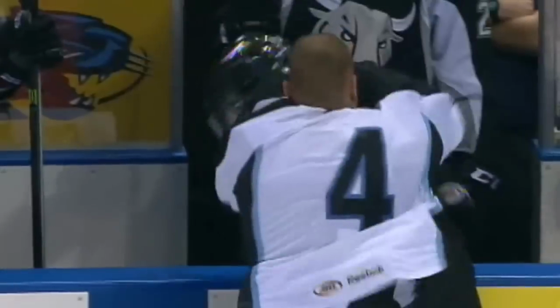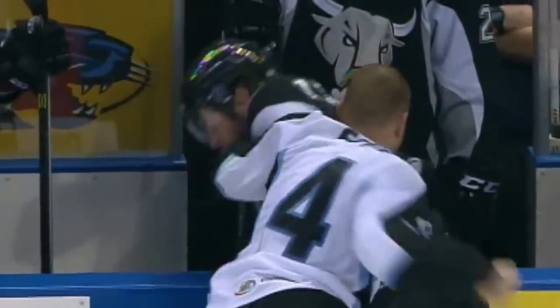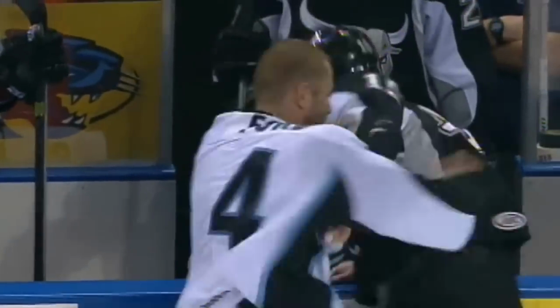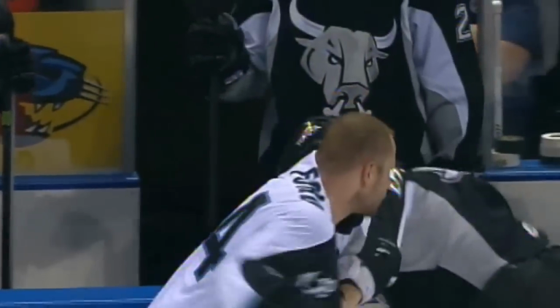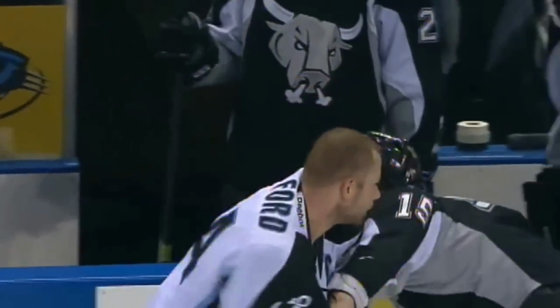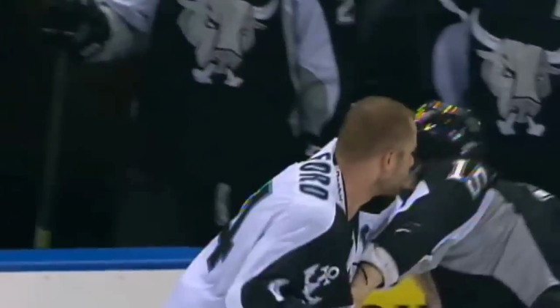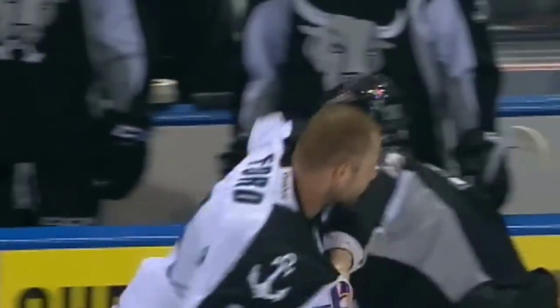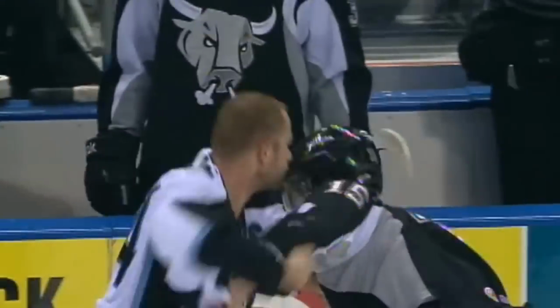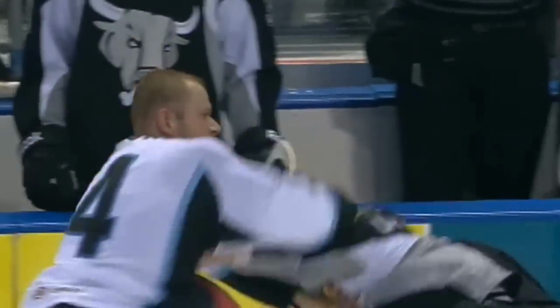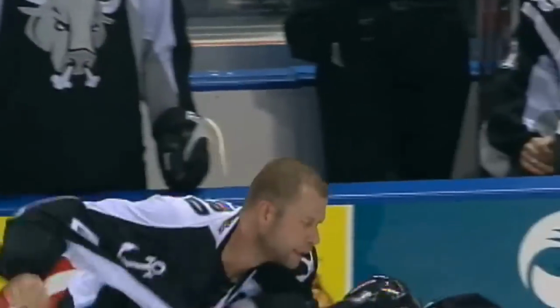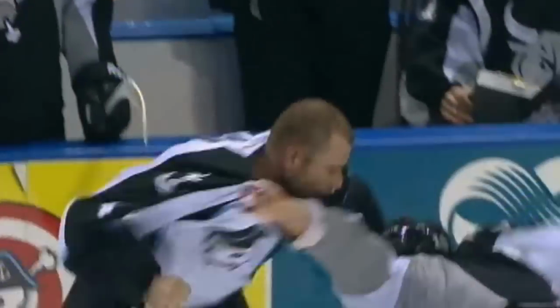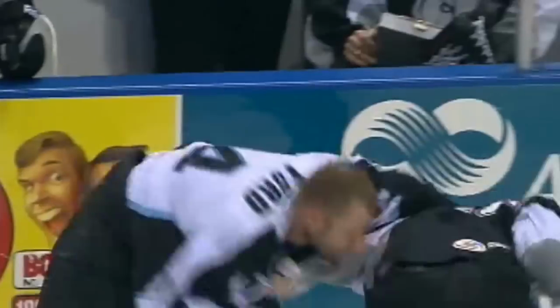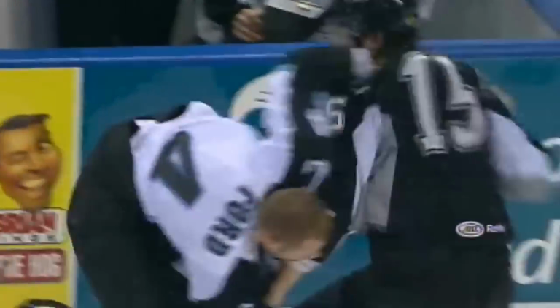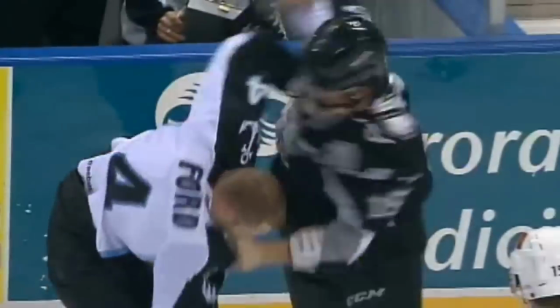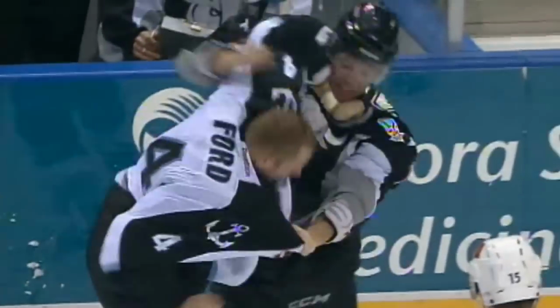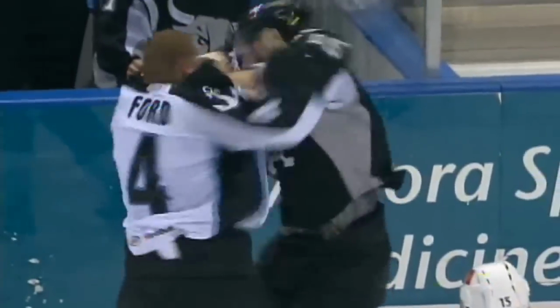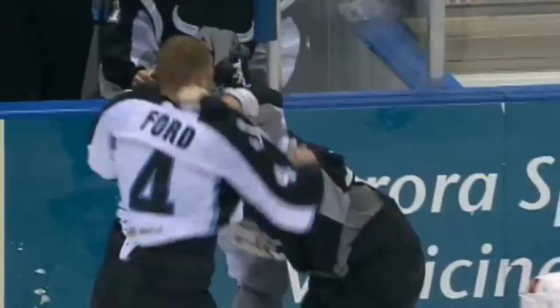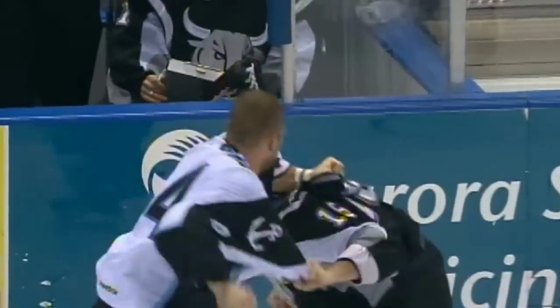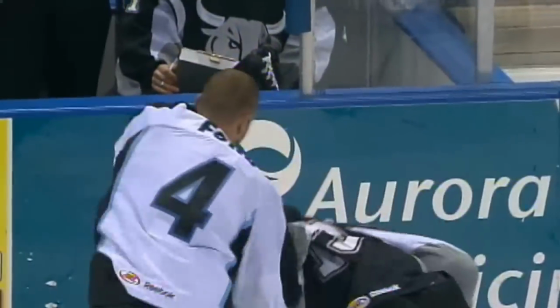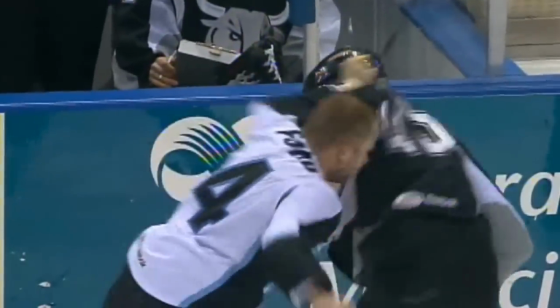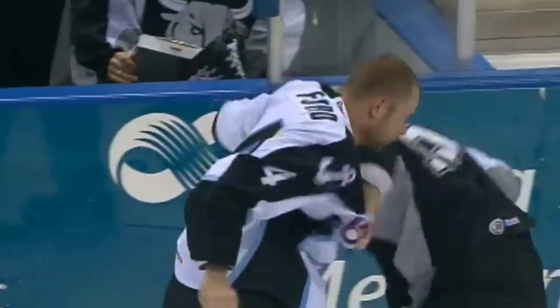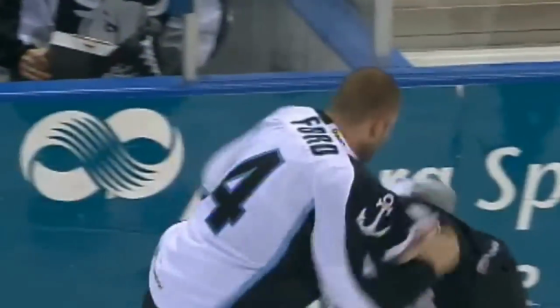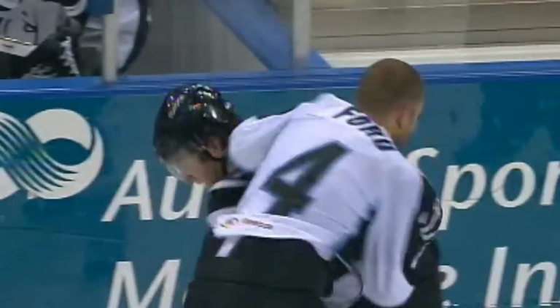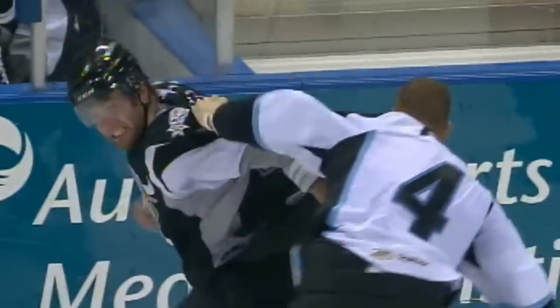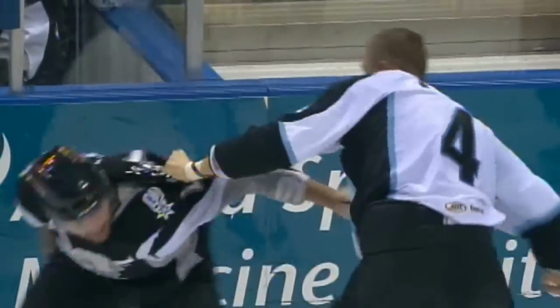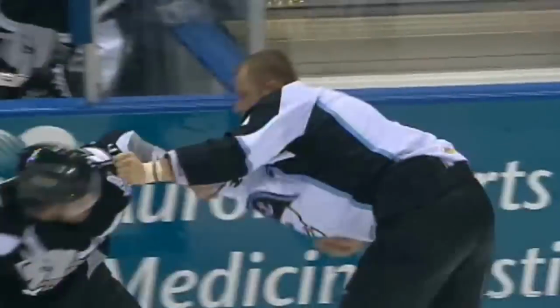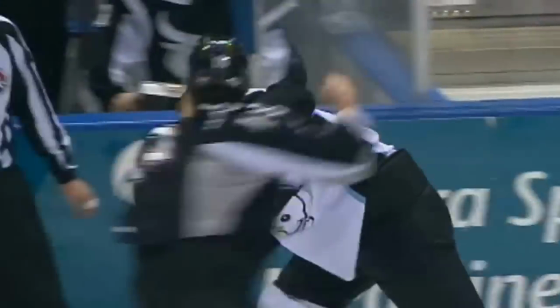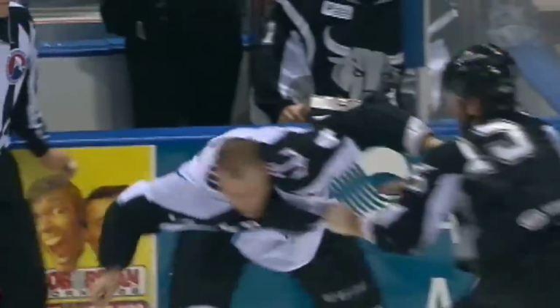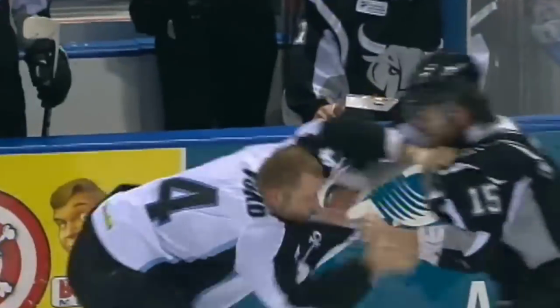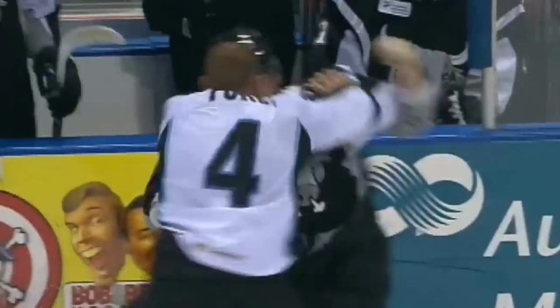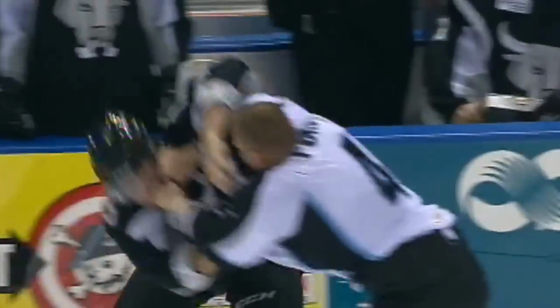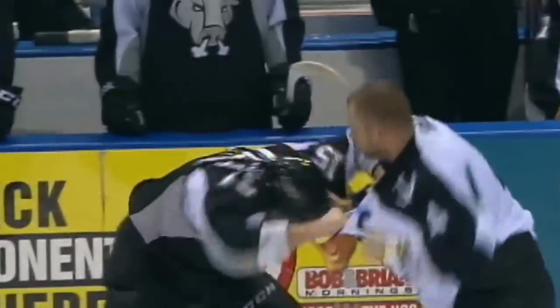They were tied up earlier, remember. Ford with a couple of good shots to the left ribcage. Another over the top right — that knocked the helmet off of Selleck.